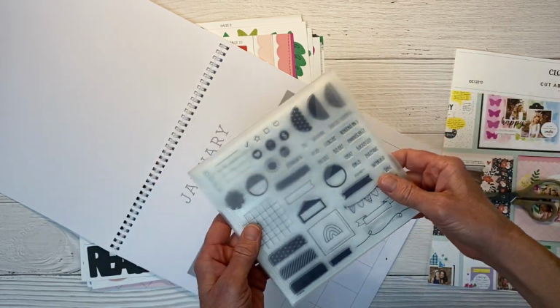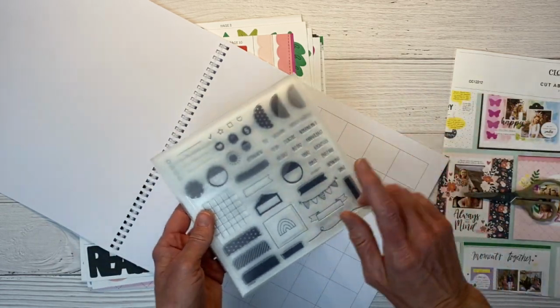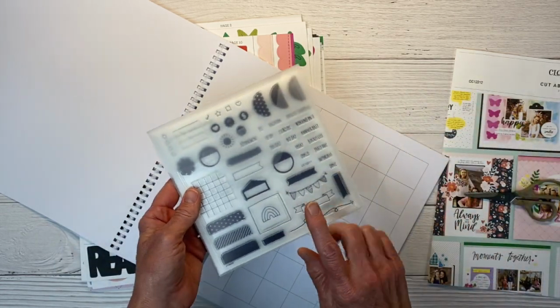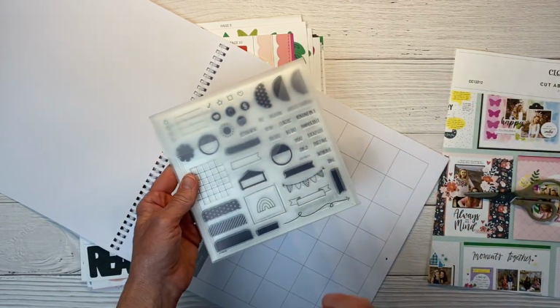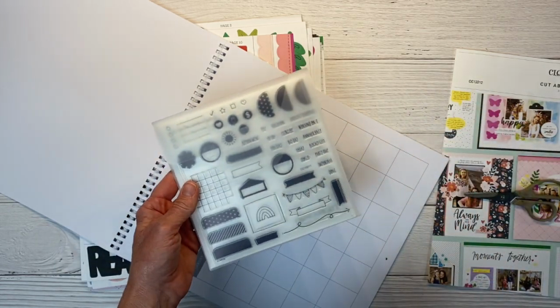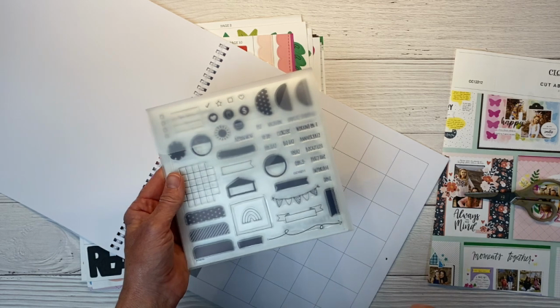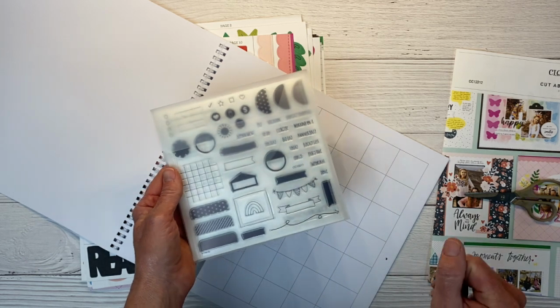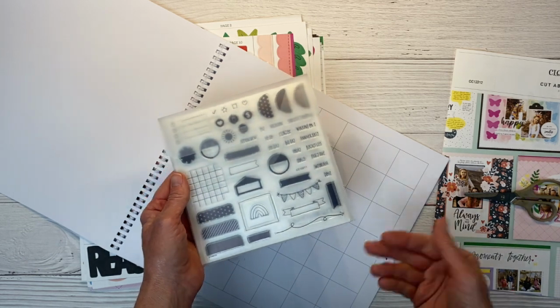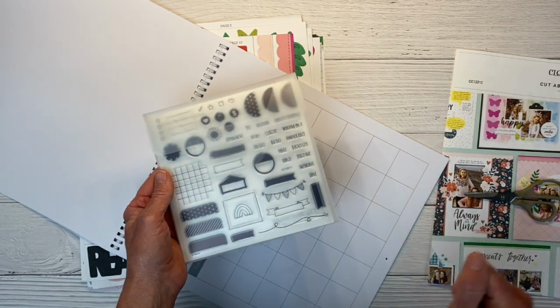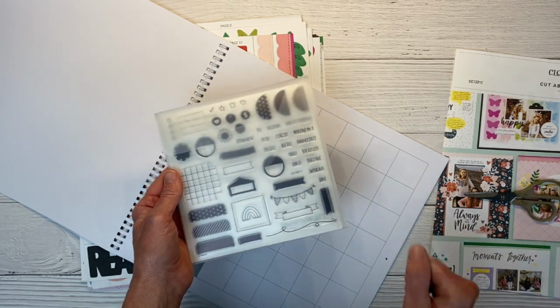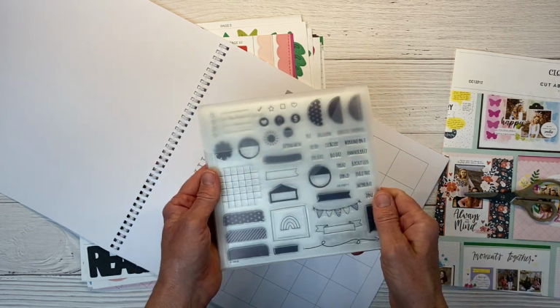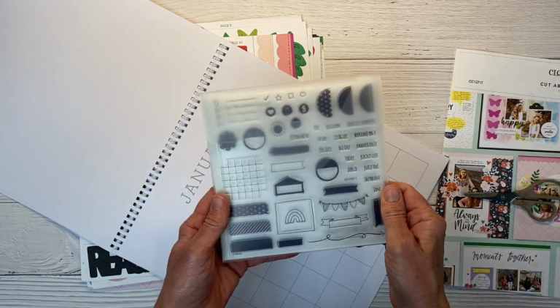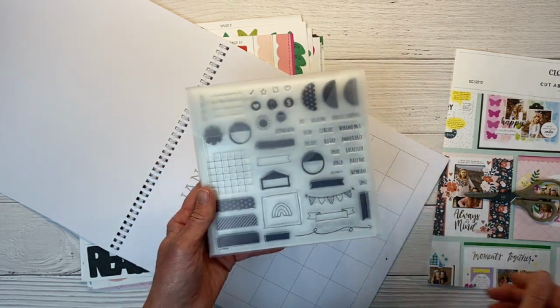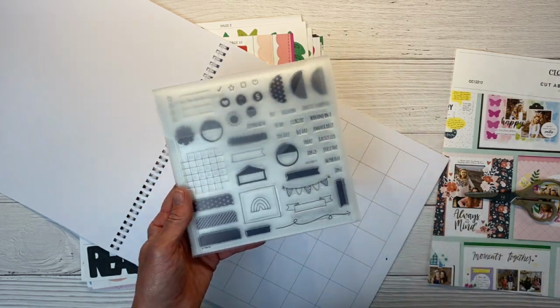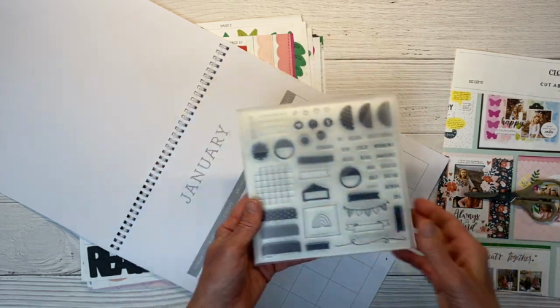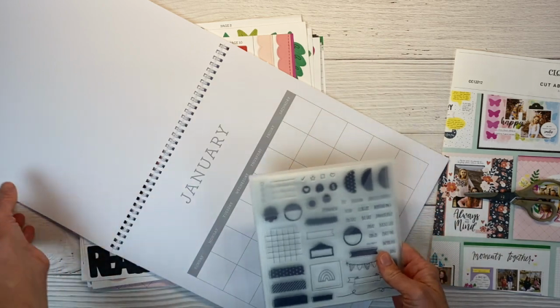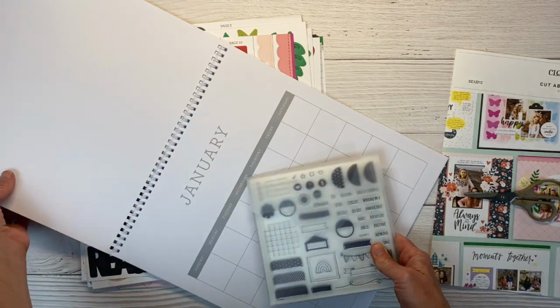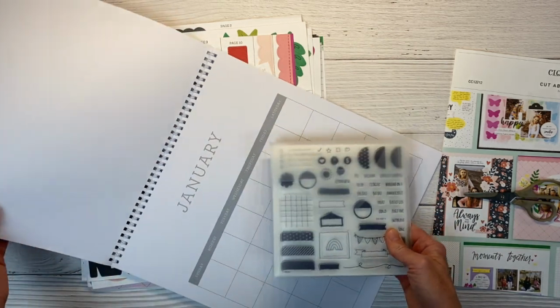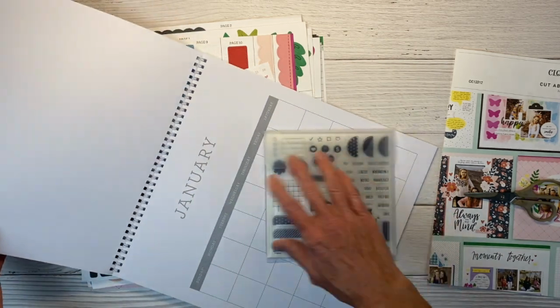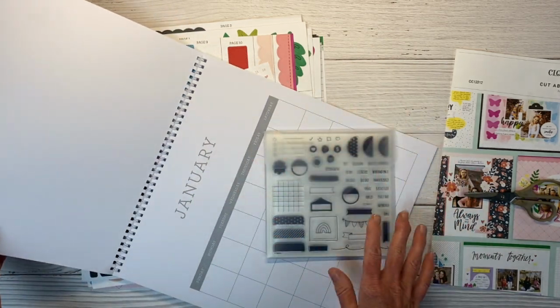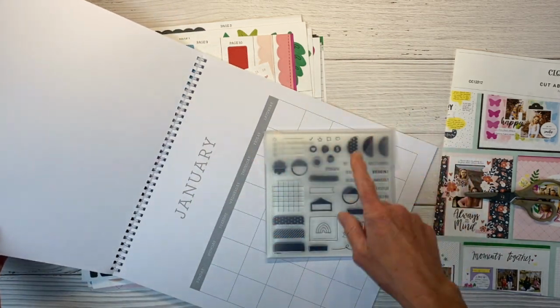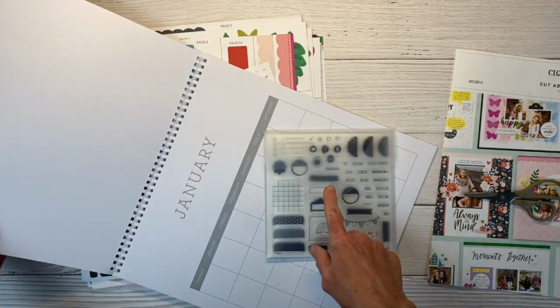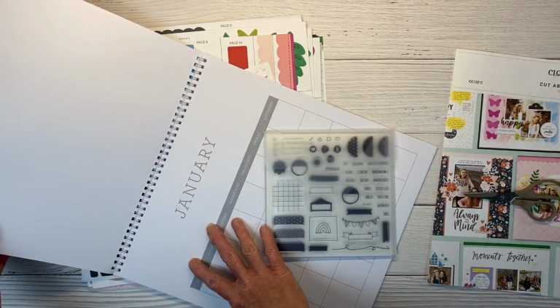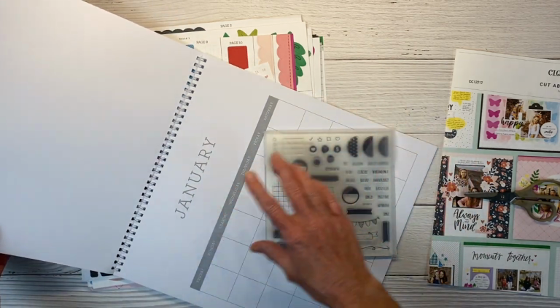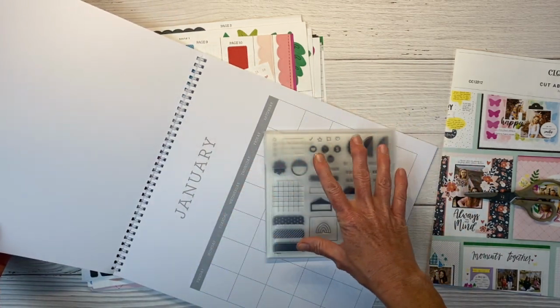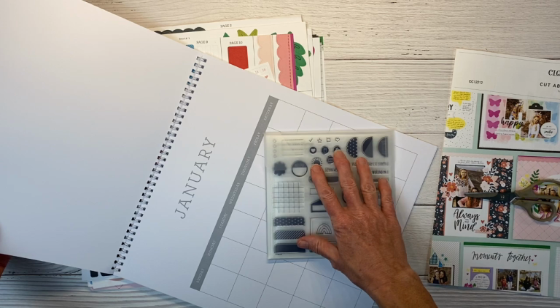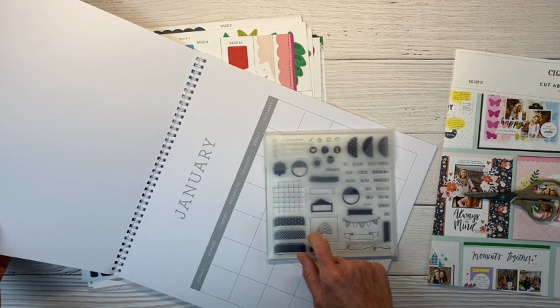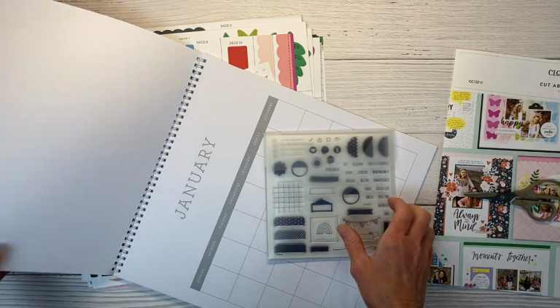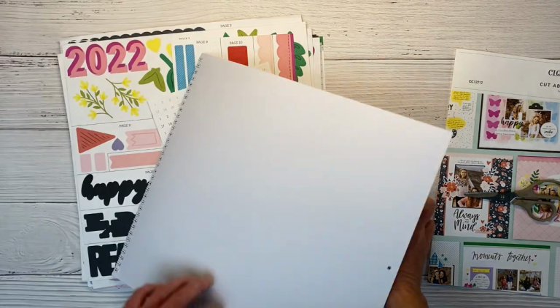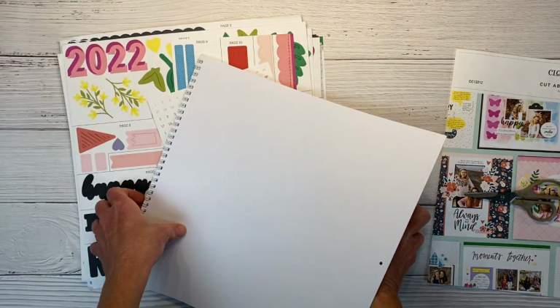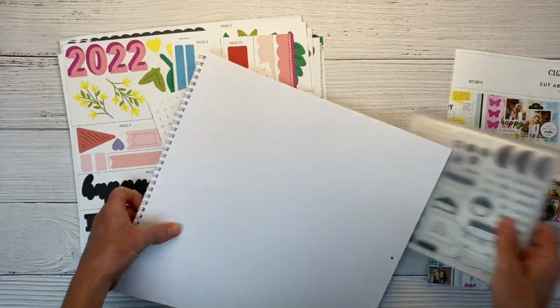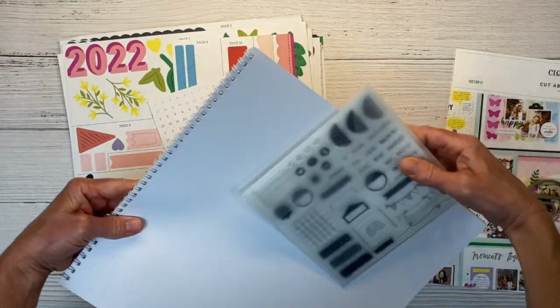You can get the stamp set separately if you're not a scrapbooker and you just want this for your planner. You can definitely do that. I got the entire bundle, so it includes the calendar base, the stamp set, and the scrapbooking kit.